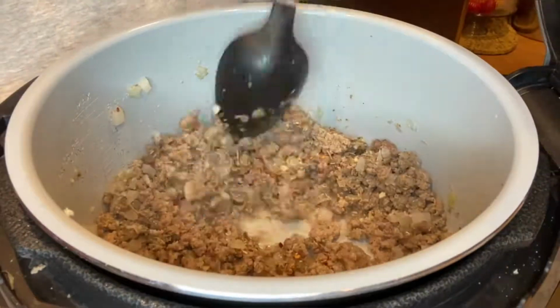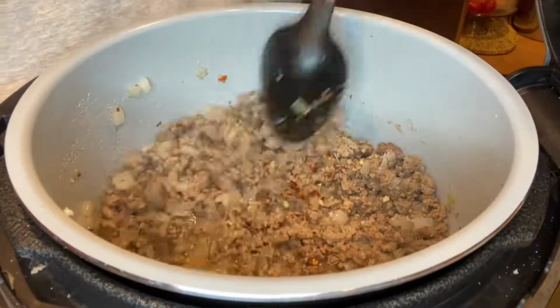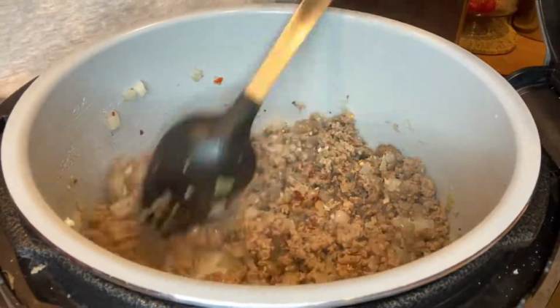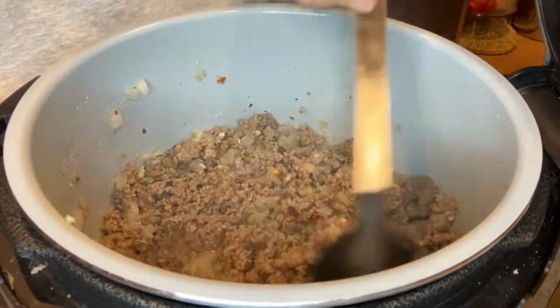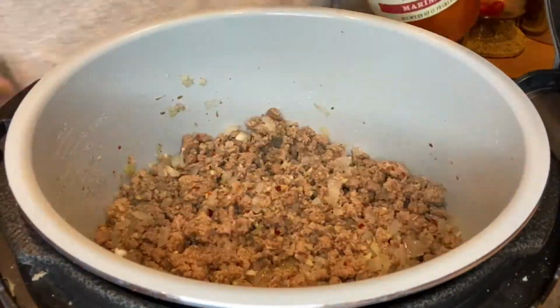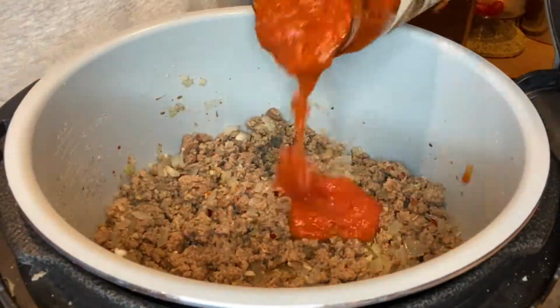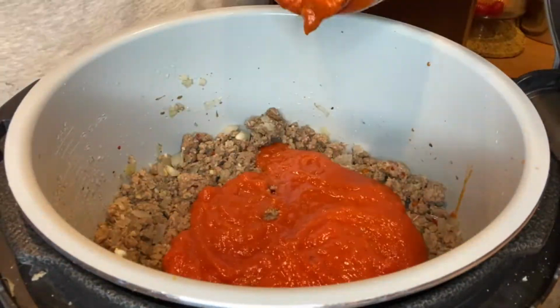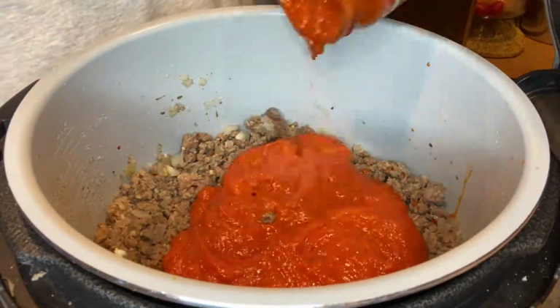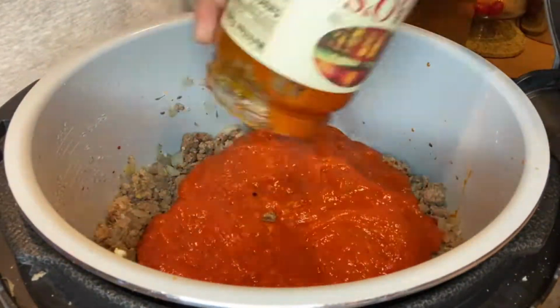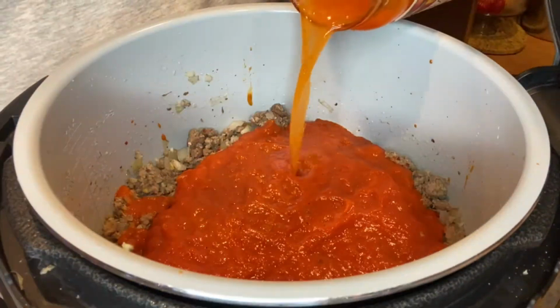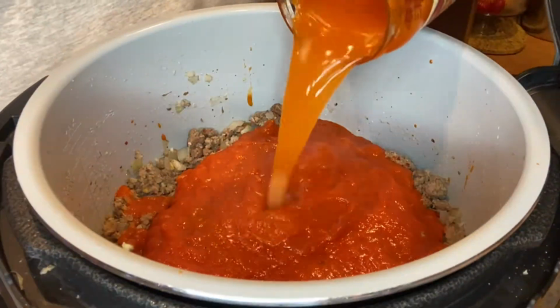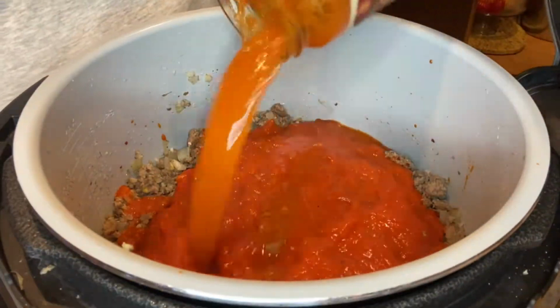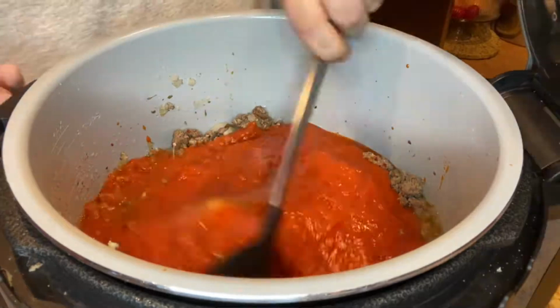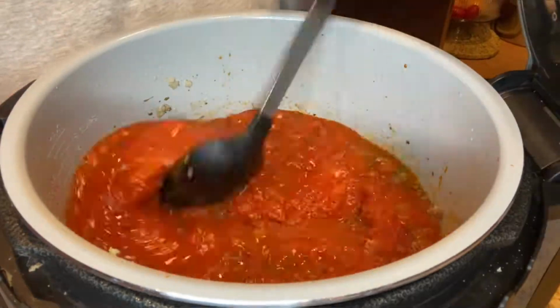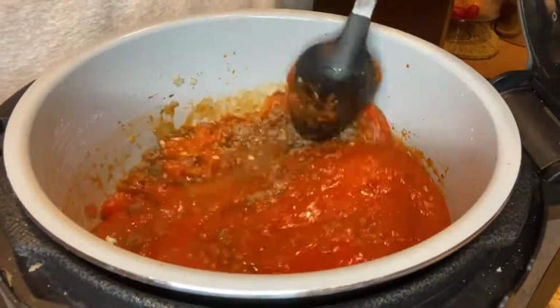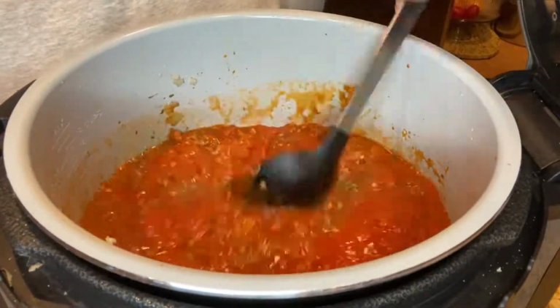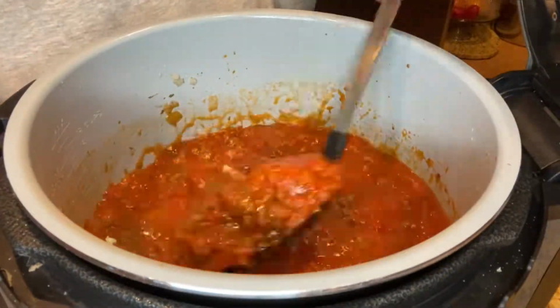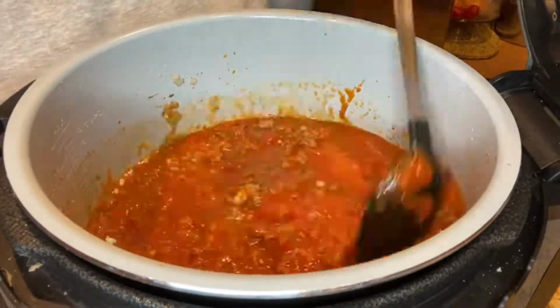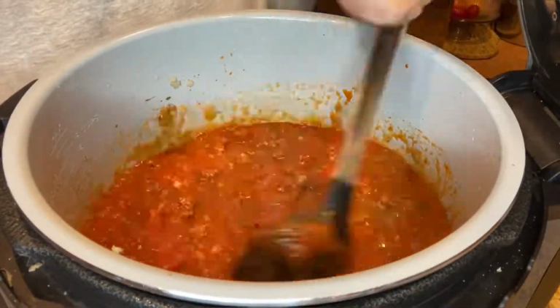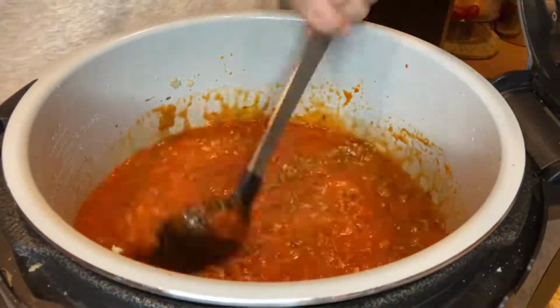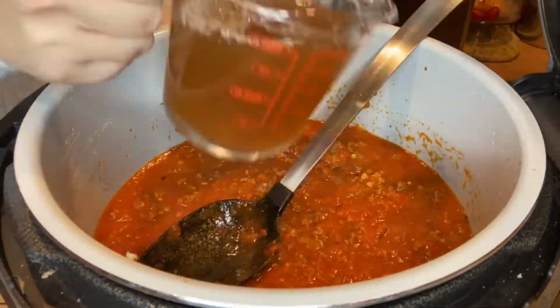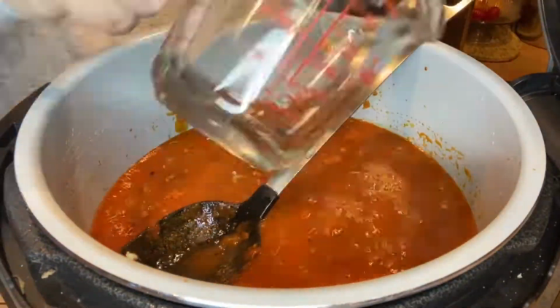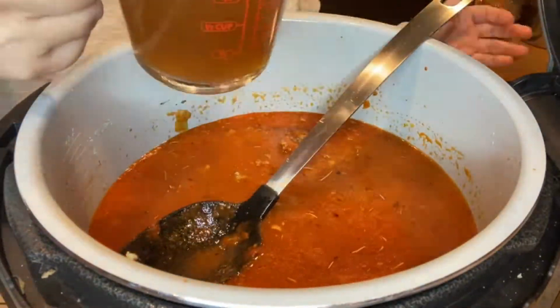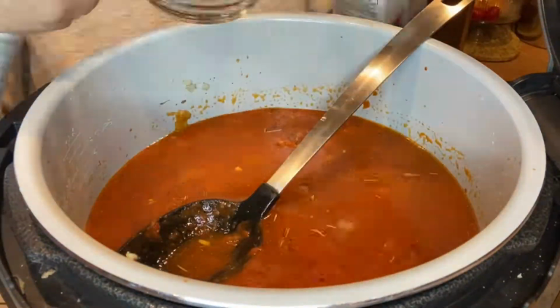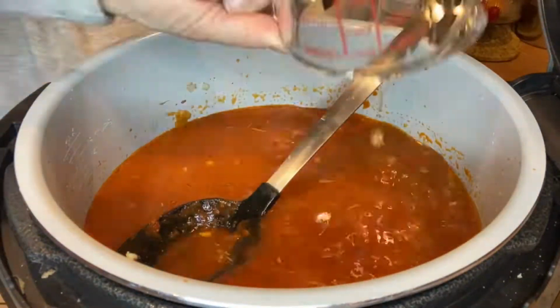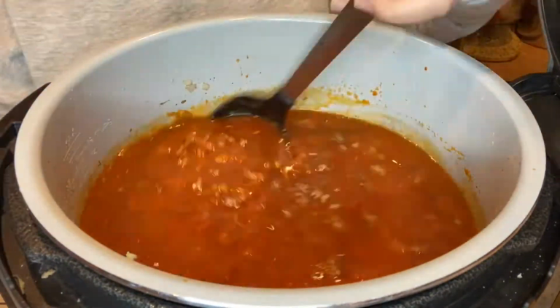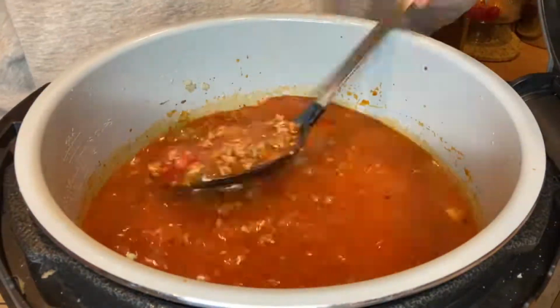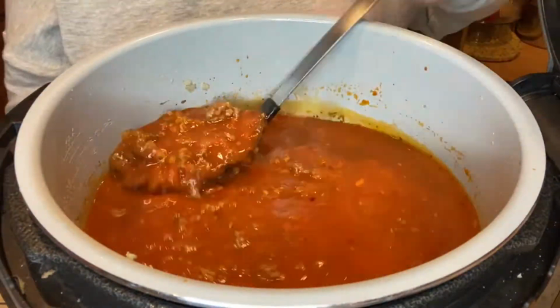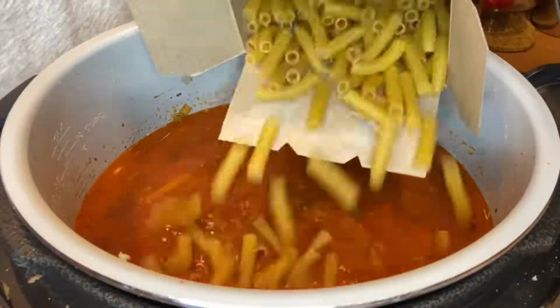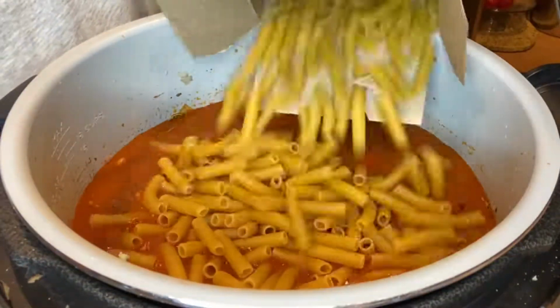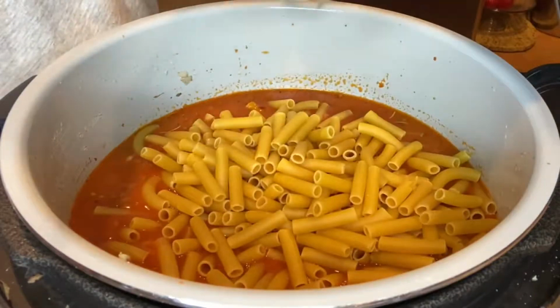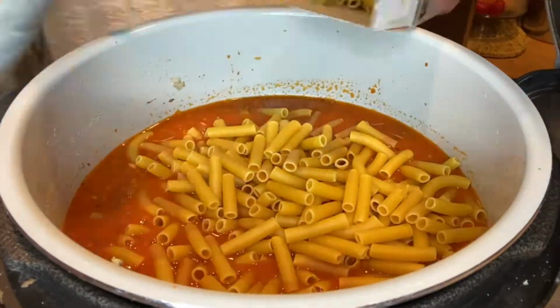Mix, then add marinara sauce, a cup of water, and mix again. Then go ahead and add in some beef broth and mix one last time. Then go ahead and add in your ziti noodles.